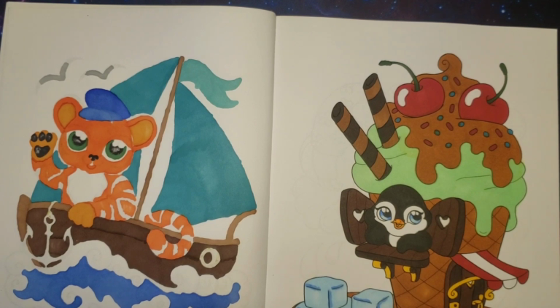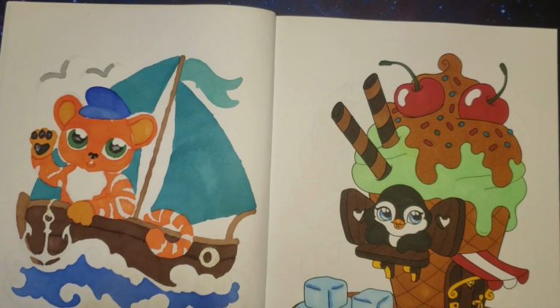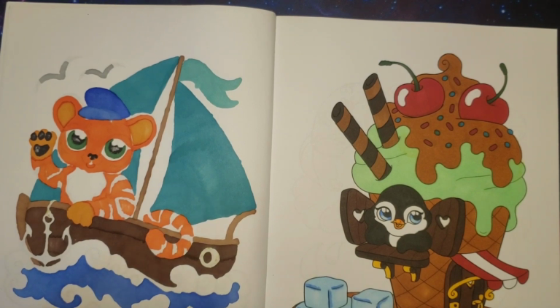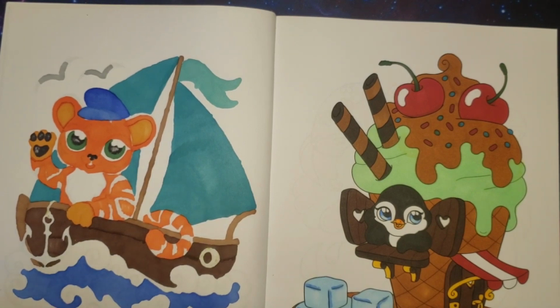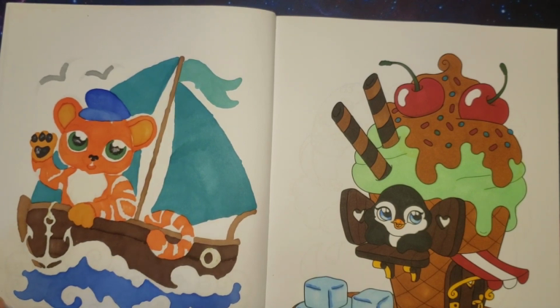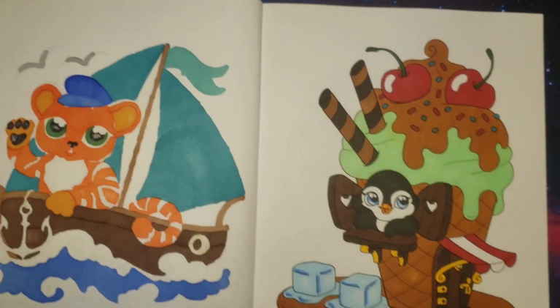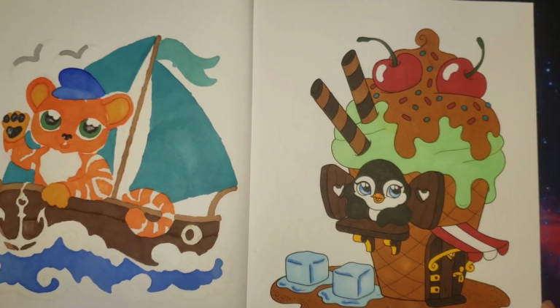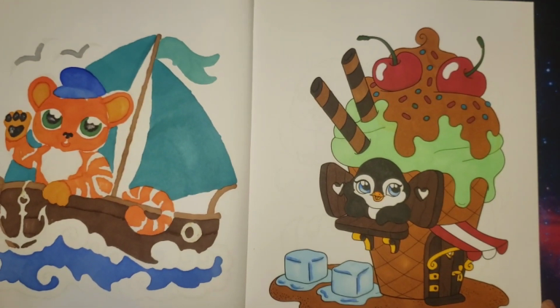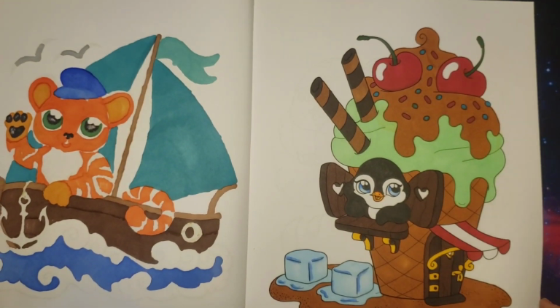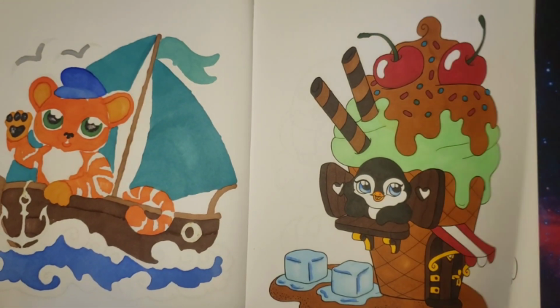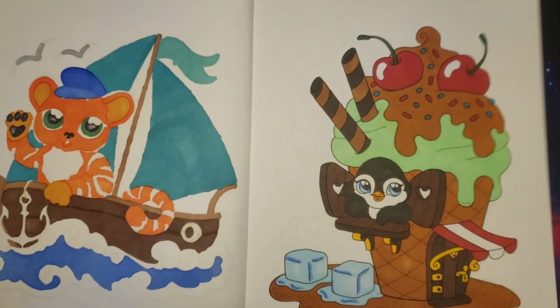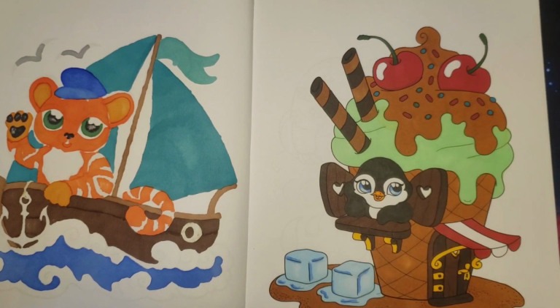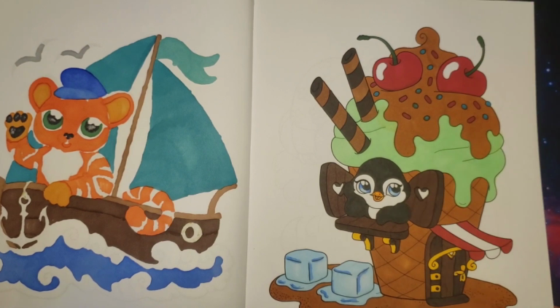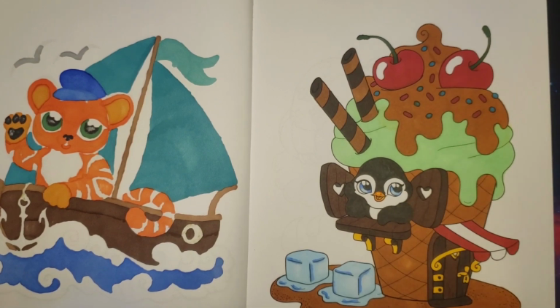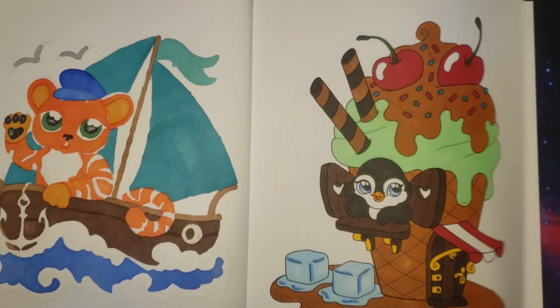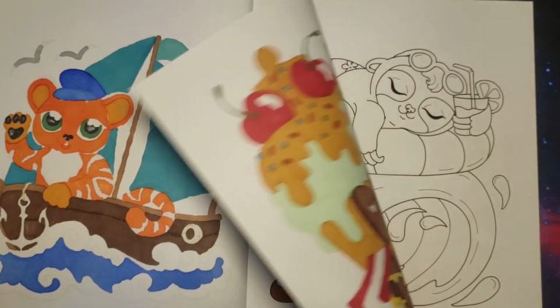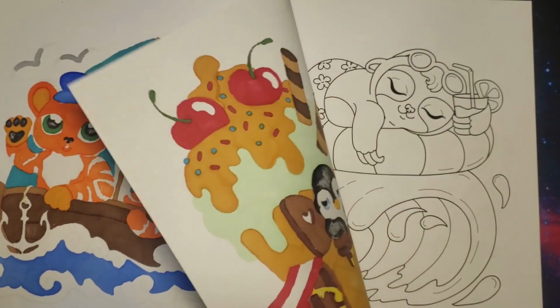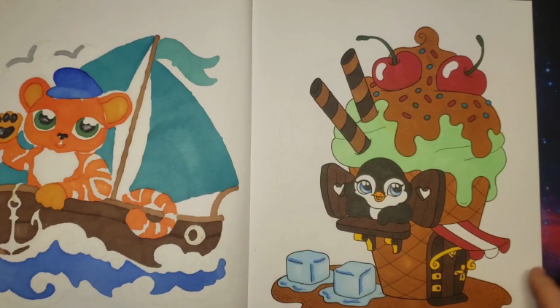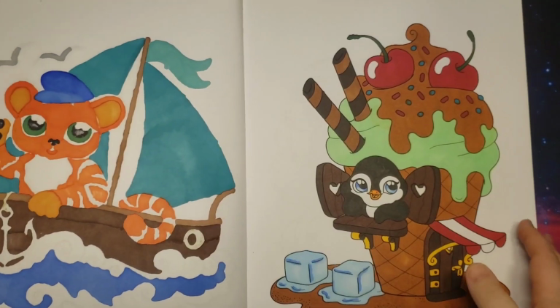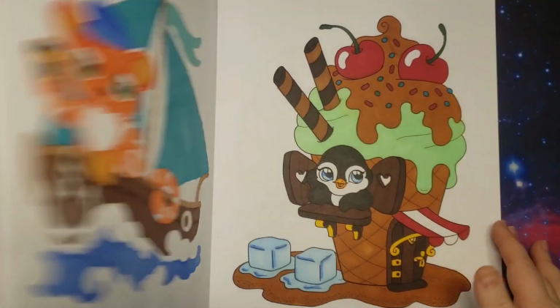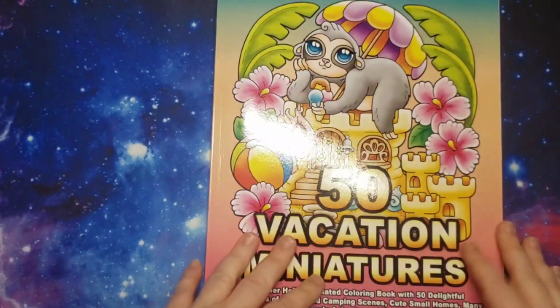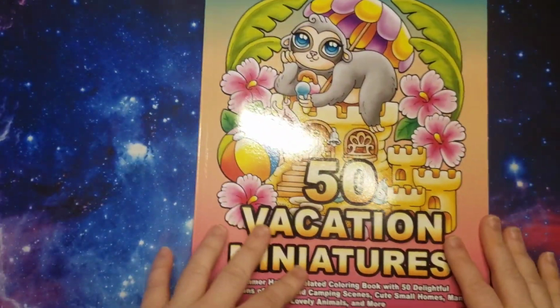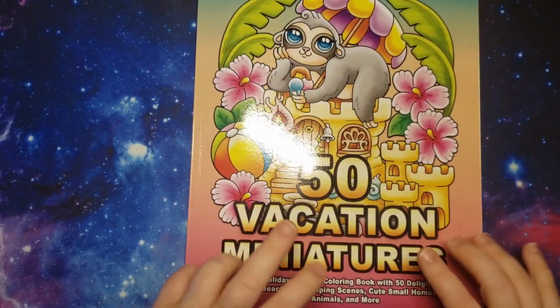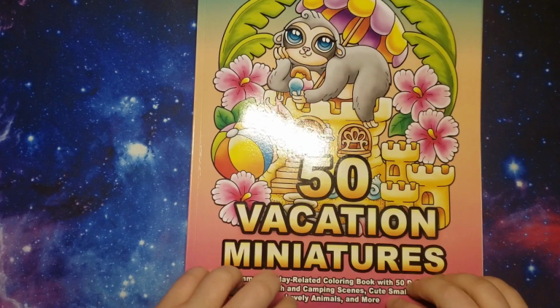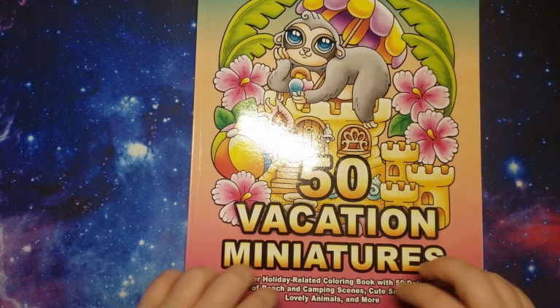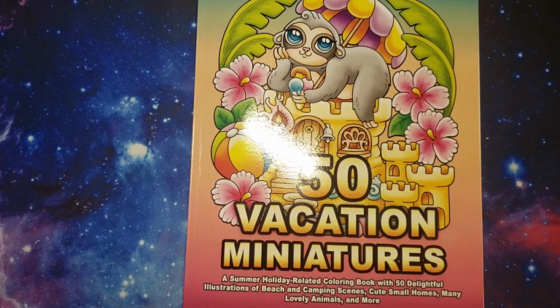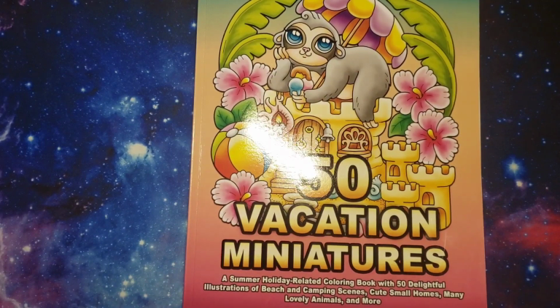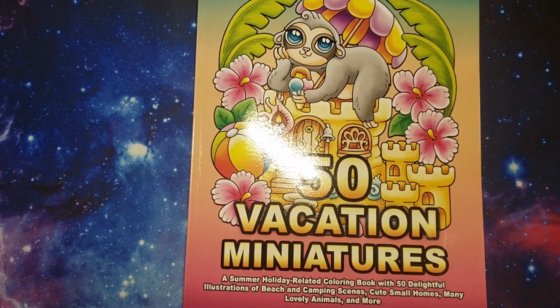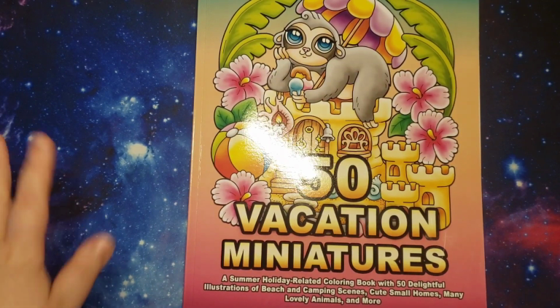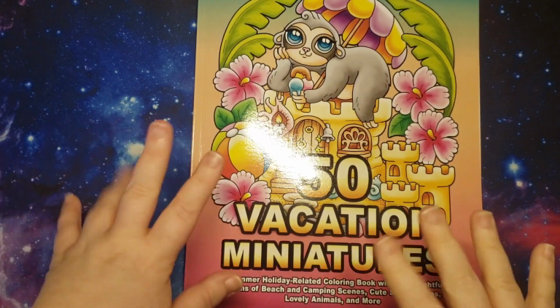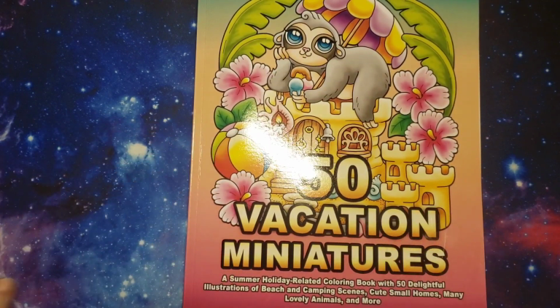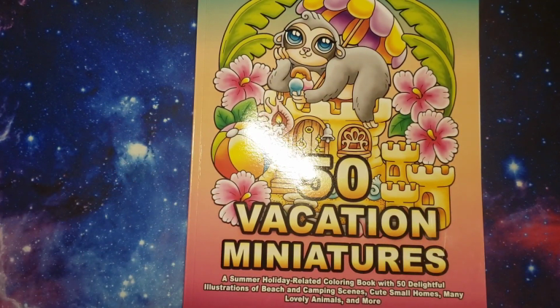And then I have this one, which was just markers, I think. Yep. And that was from Fifty Picager Miniatures. Thank you for watching guys. Bye!